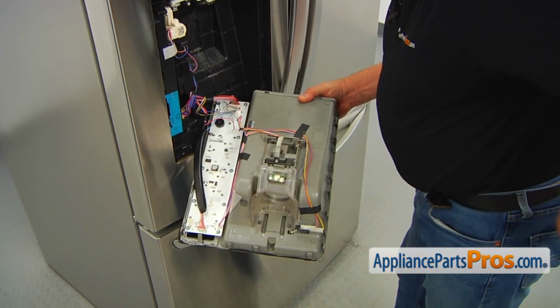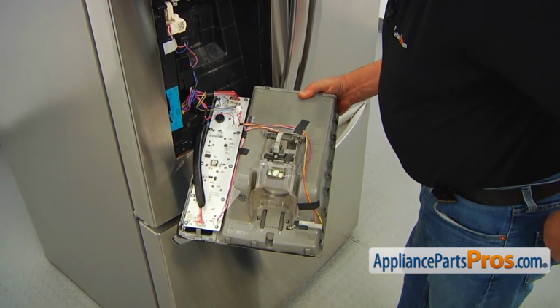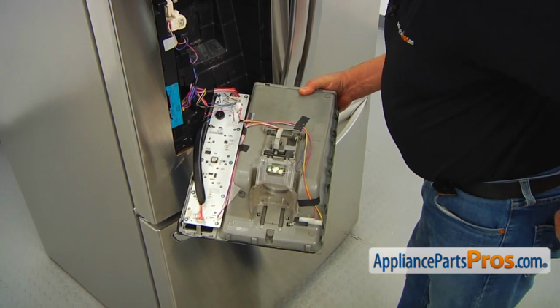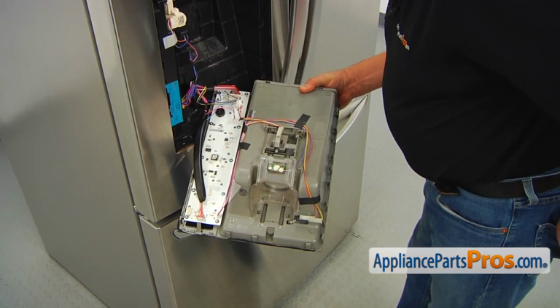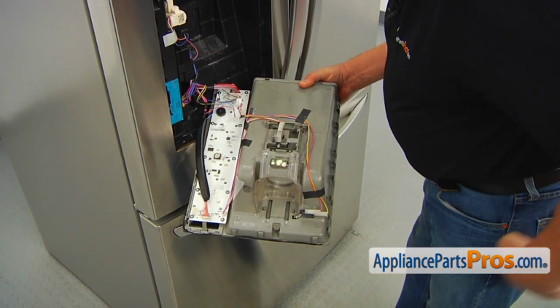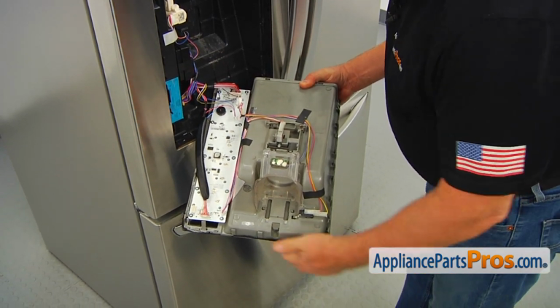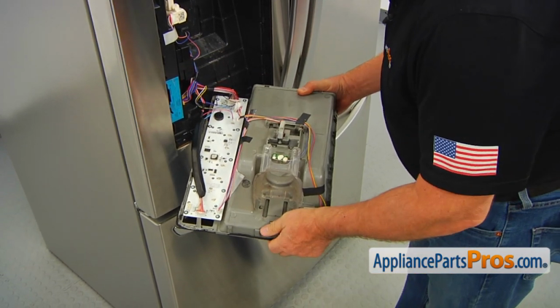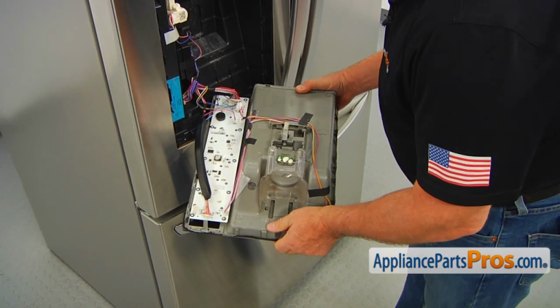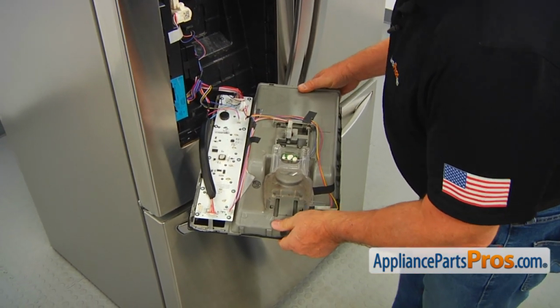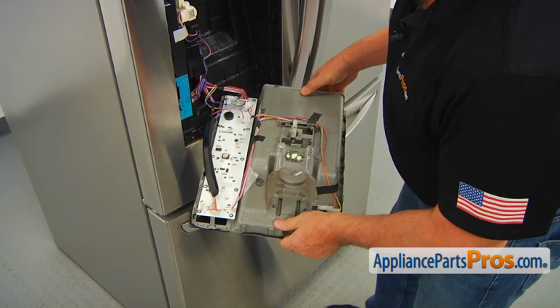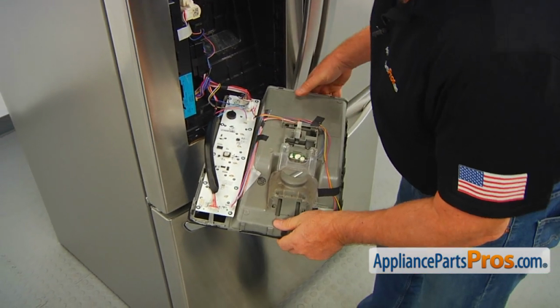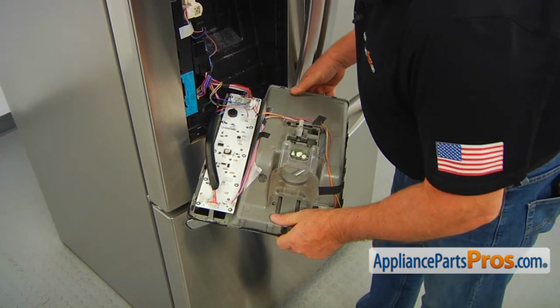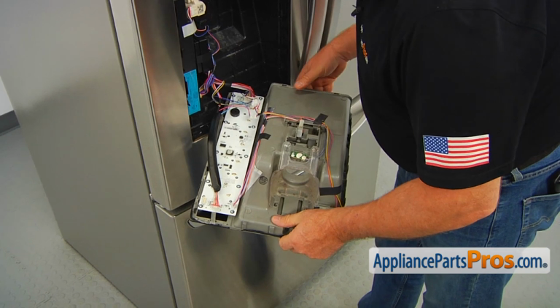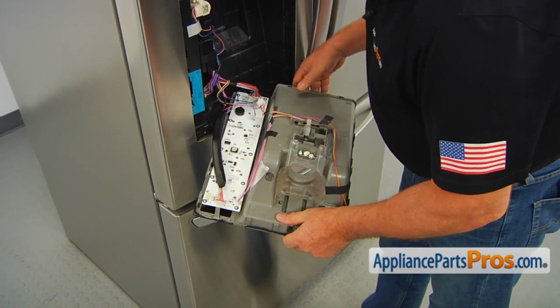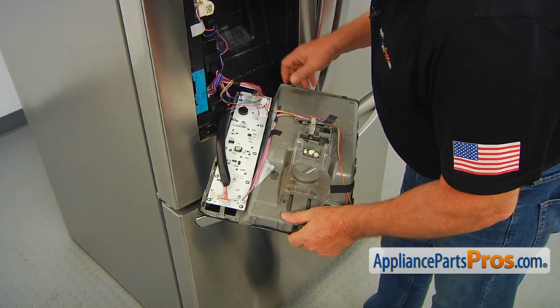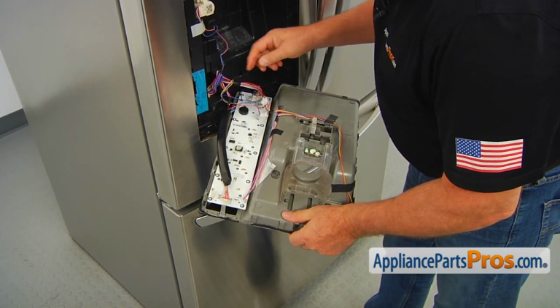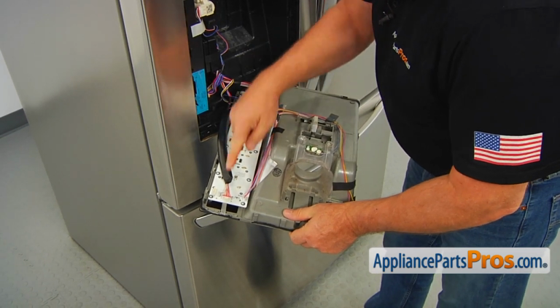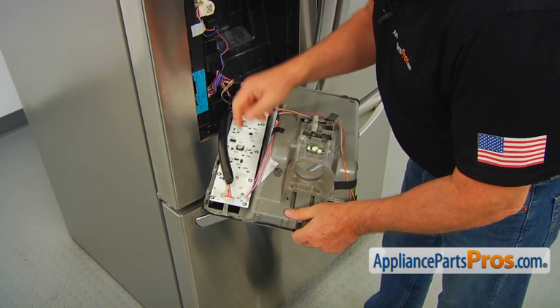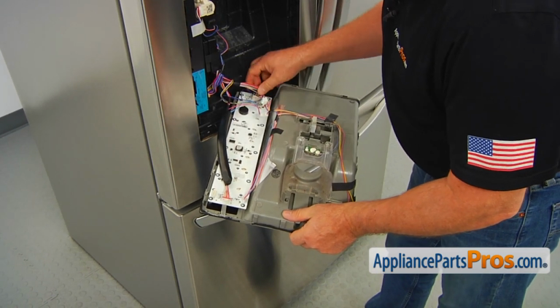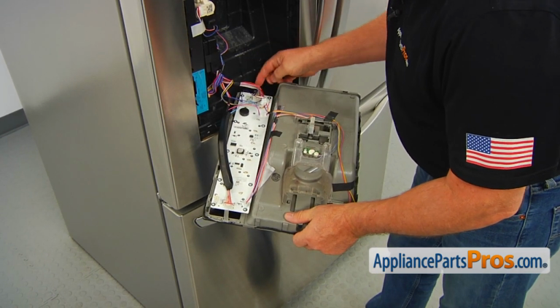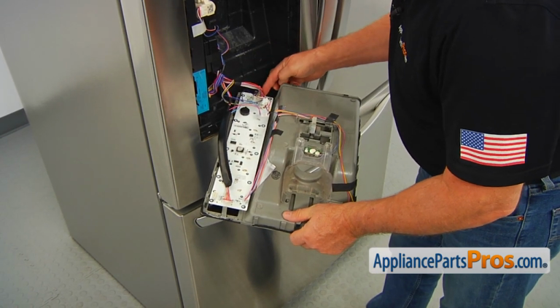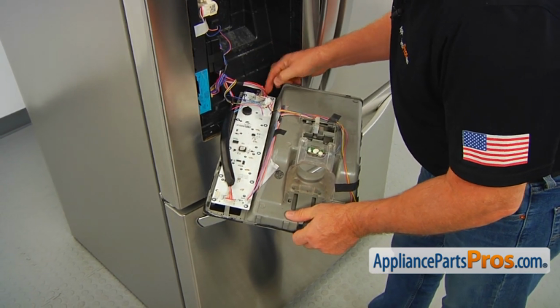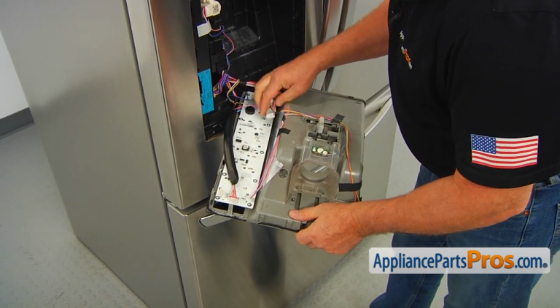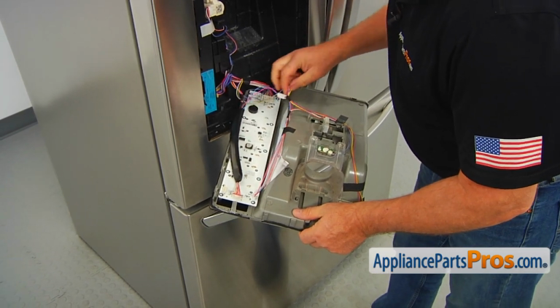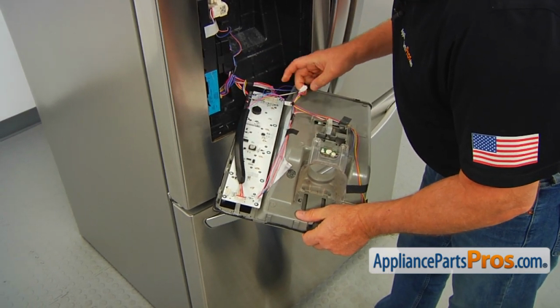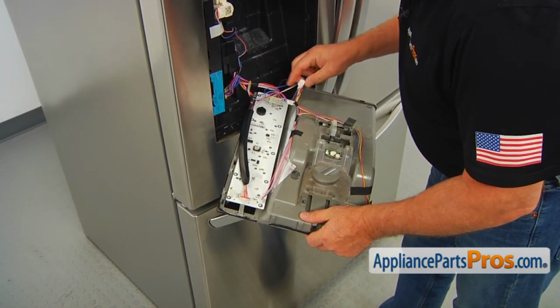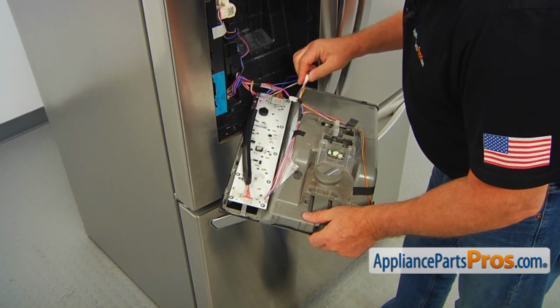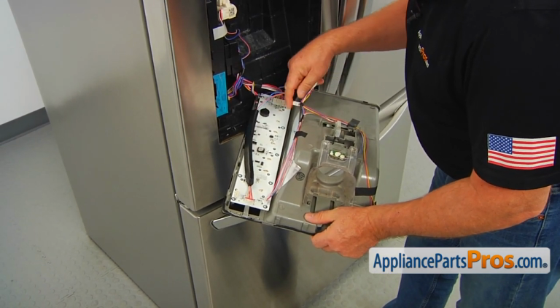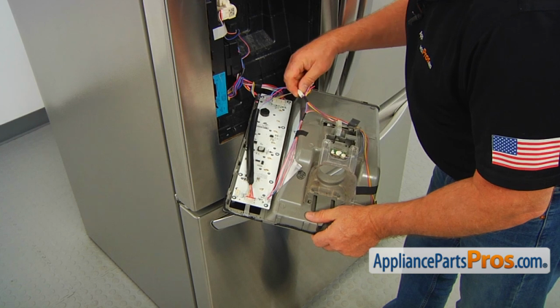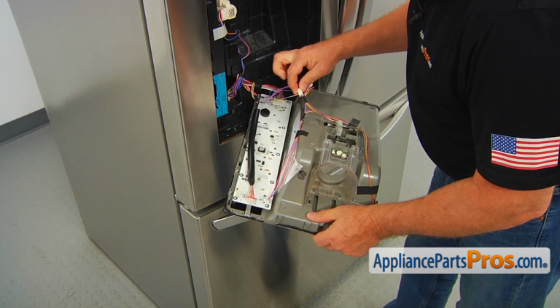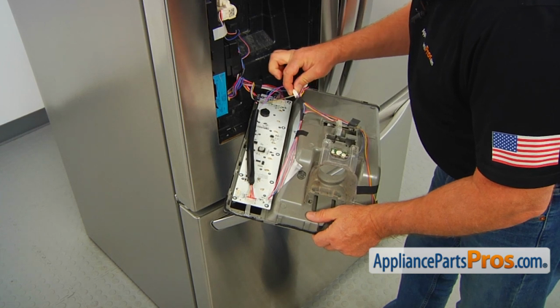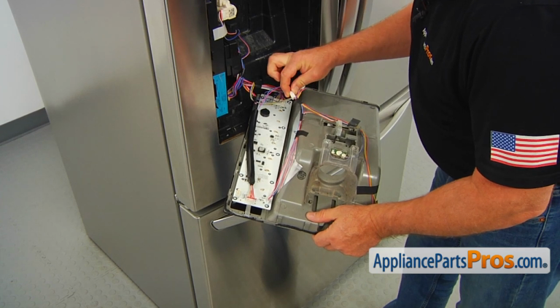Now we're going to disconnect the plugs. We've got one, two, three, and four.